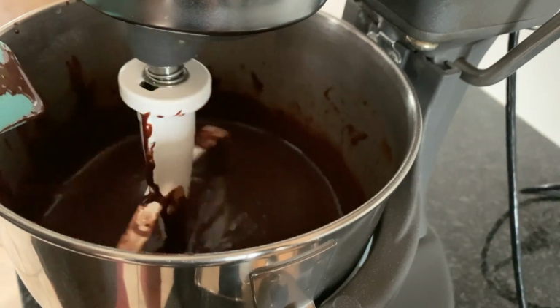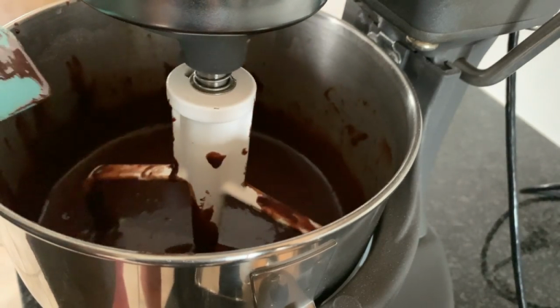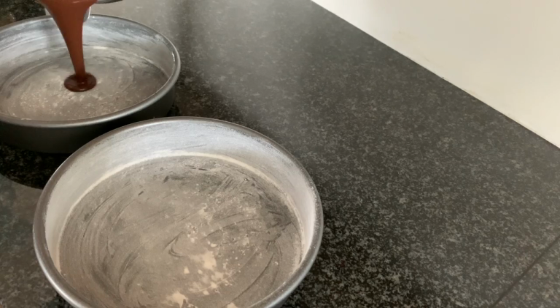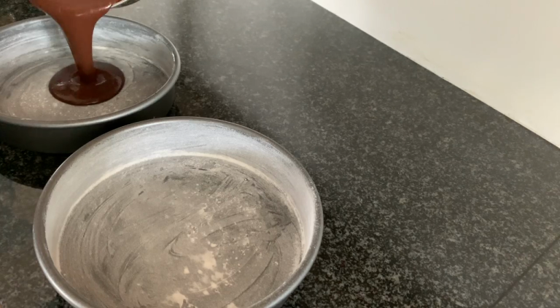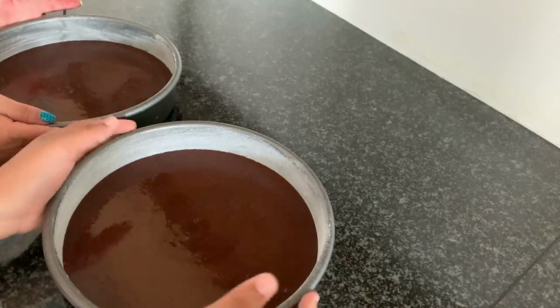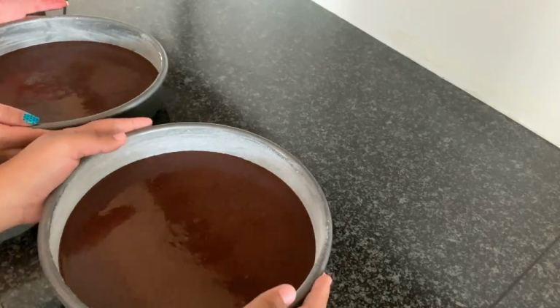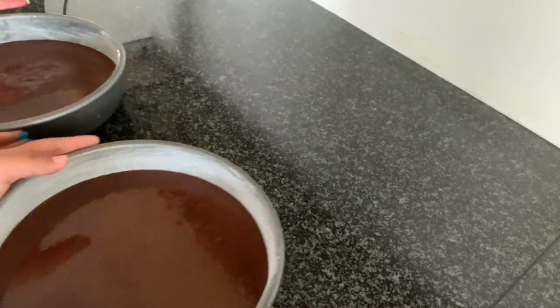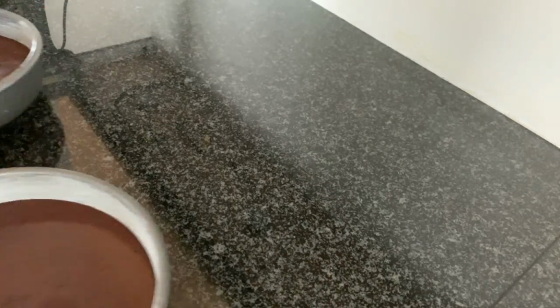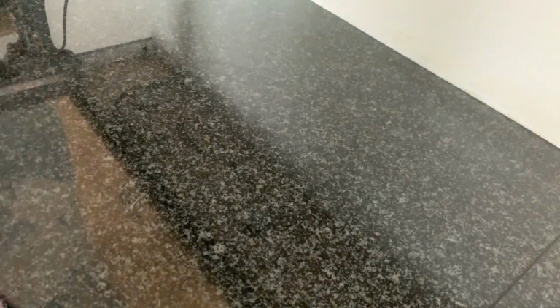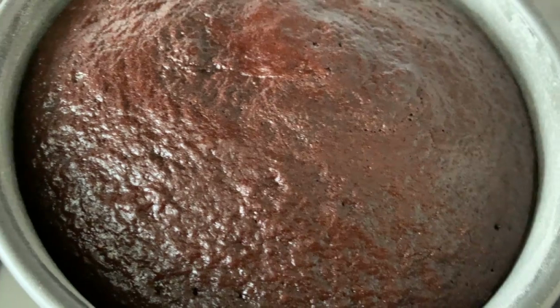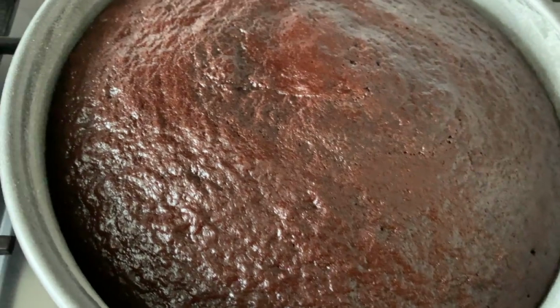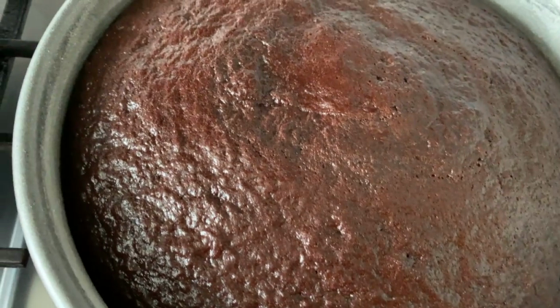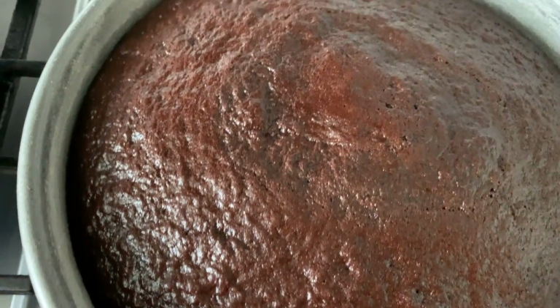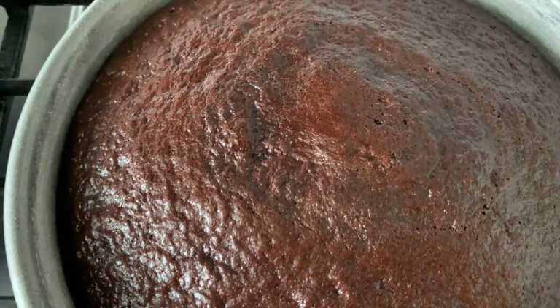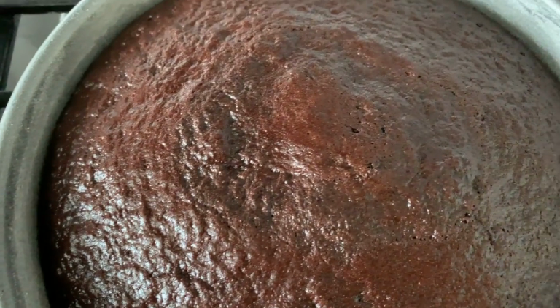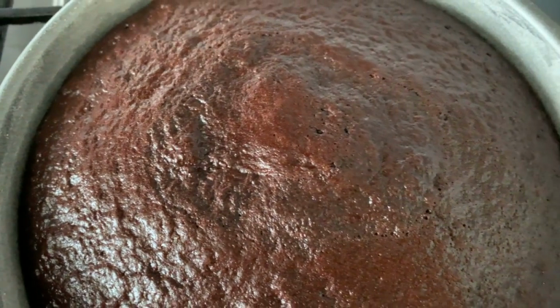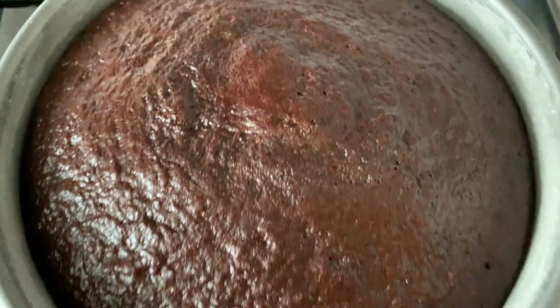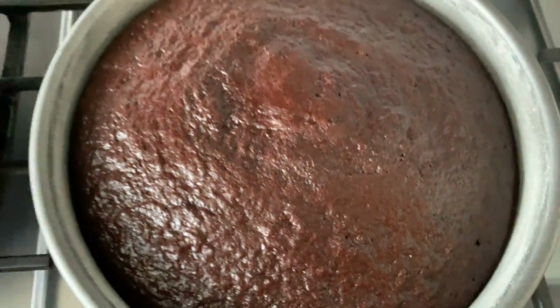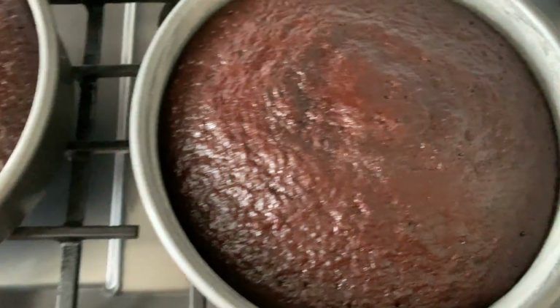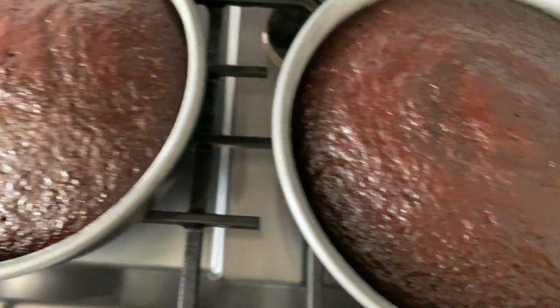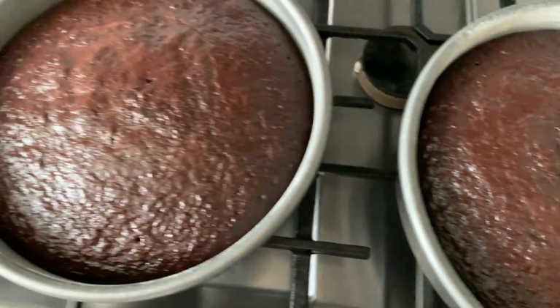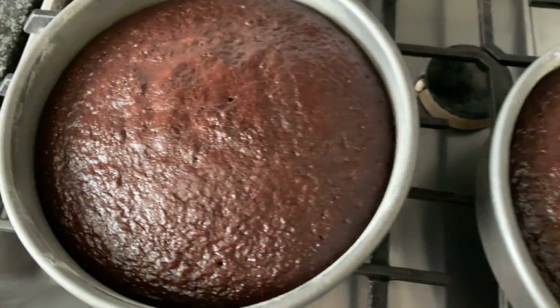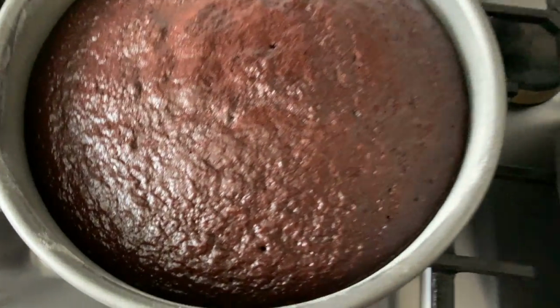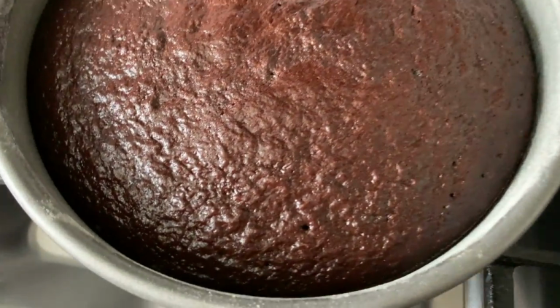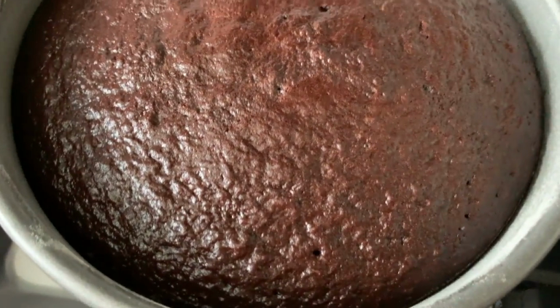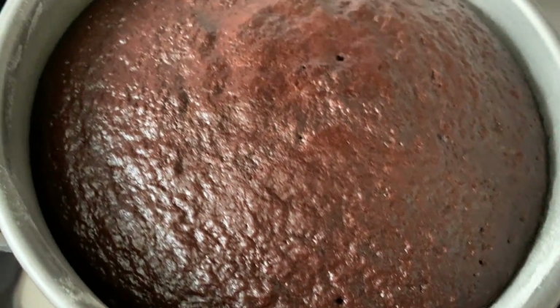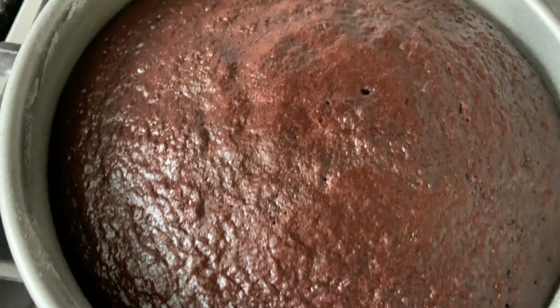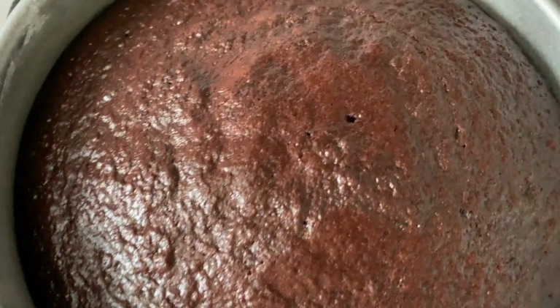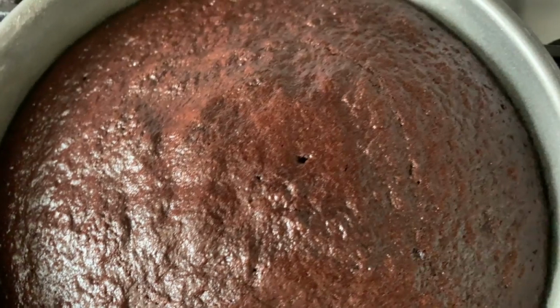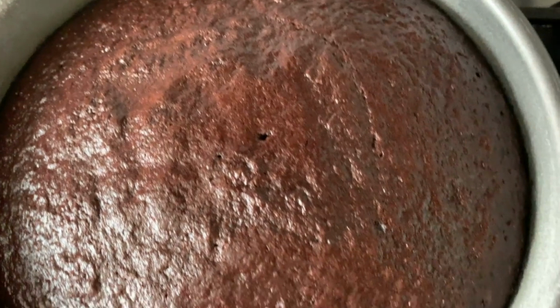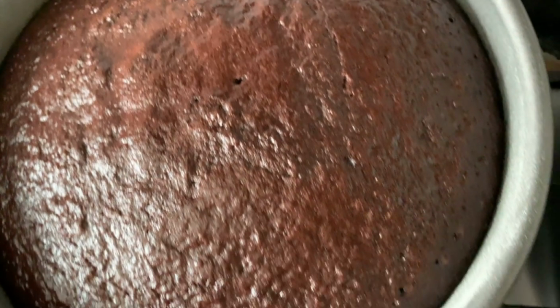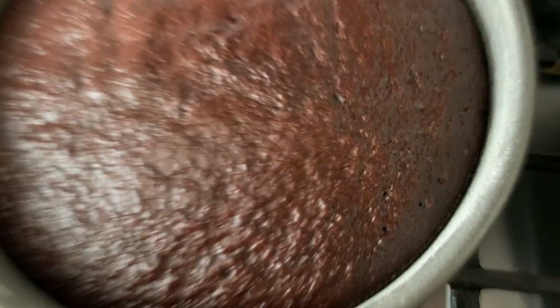Pour the batter into the buttered and floured cake pans. Then put them into the oven and take them out when a toothpick comes out clean. Take them out of the pan and put them onto a rack to cool. Don't frost them until they are fully cooled.